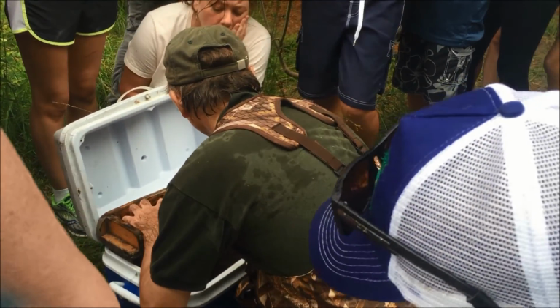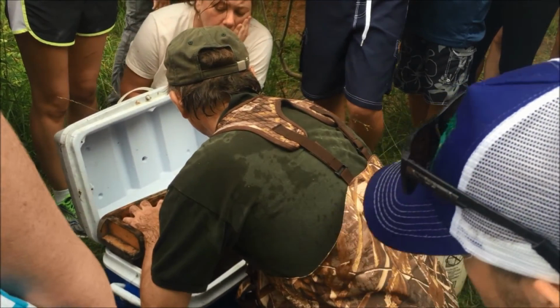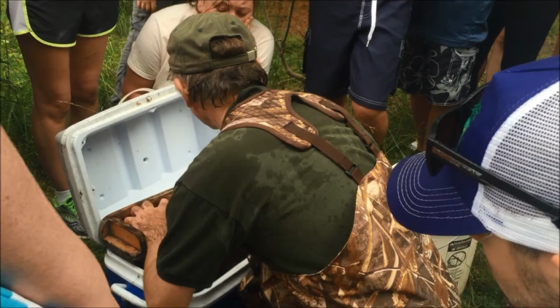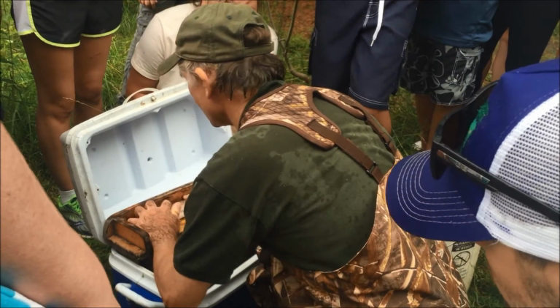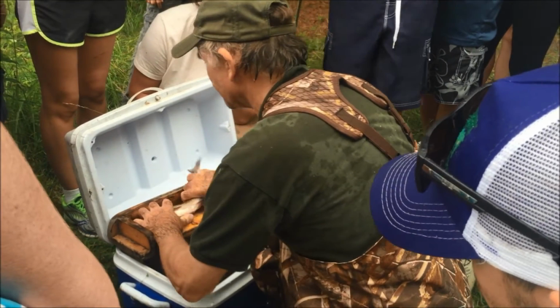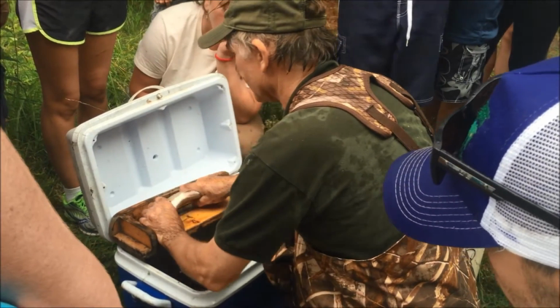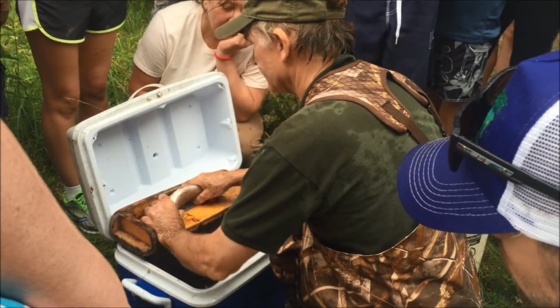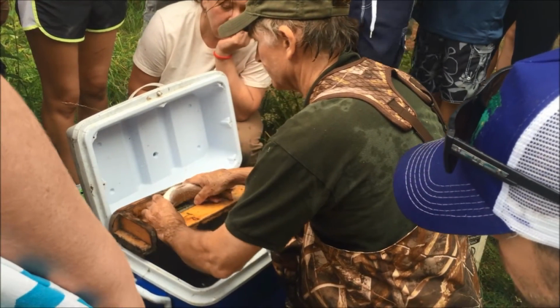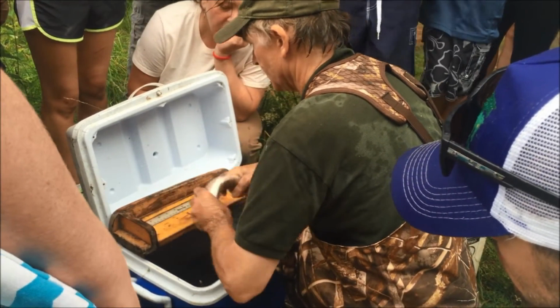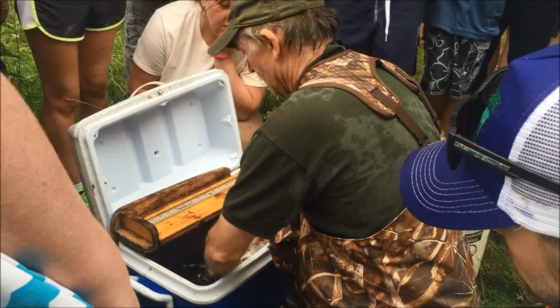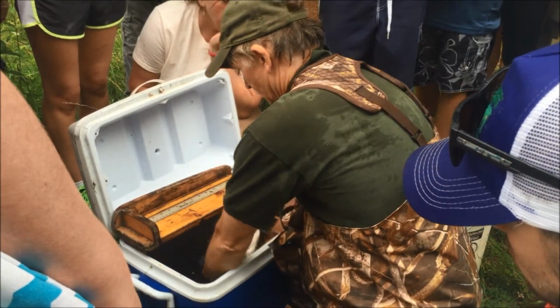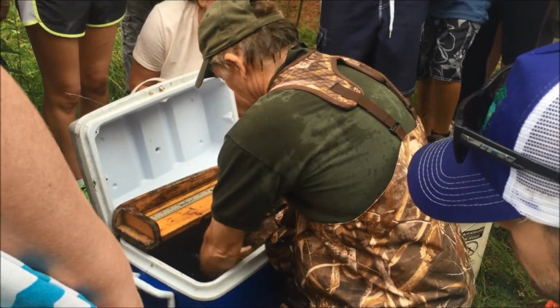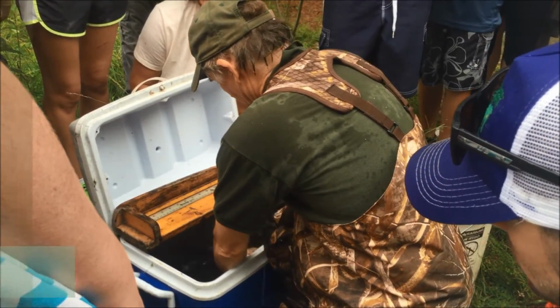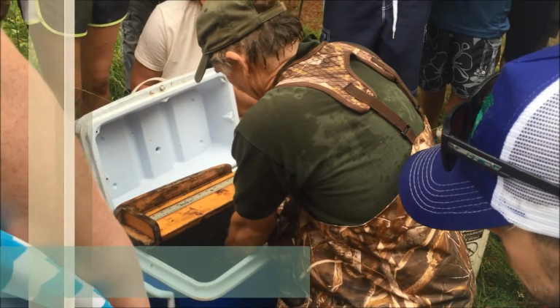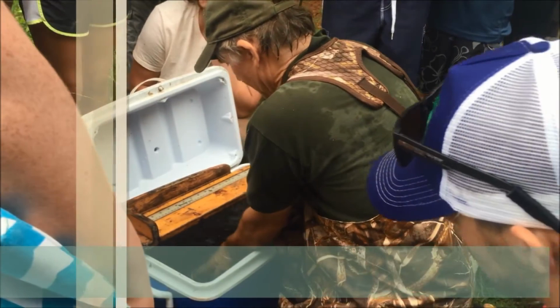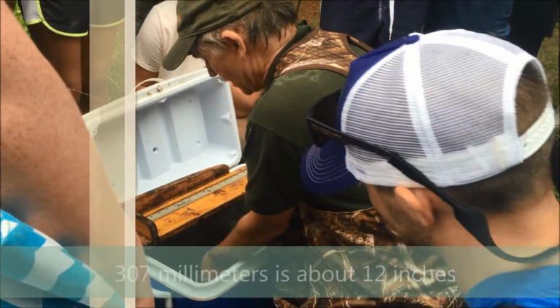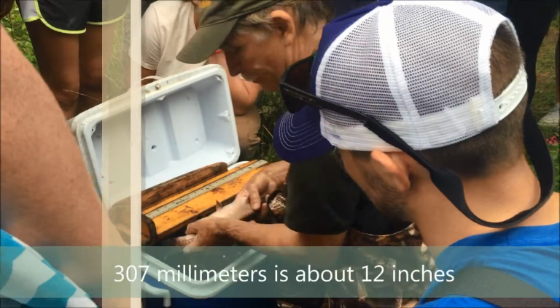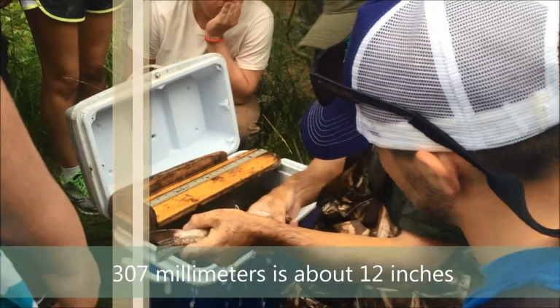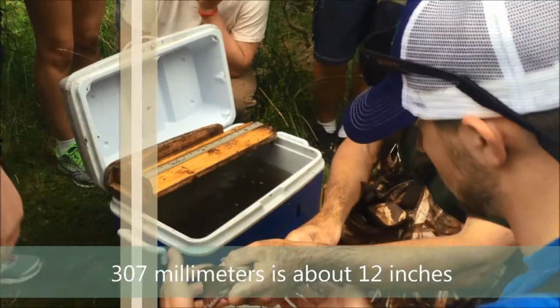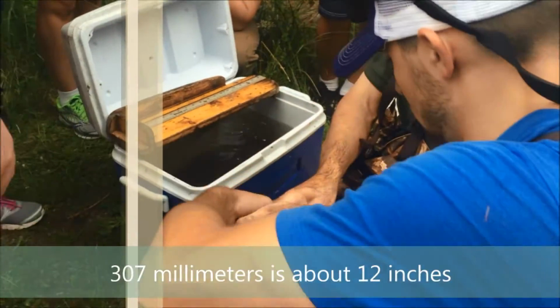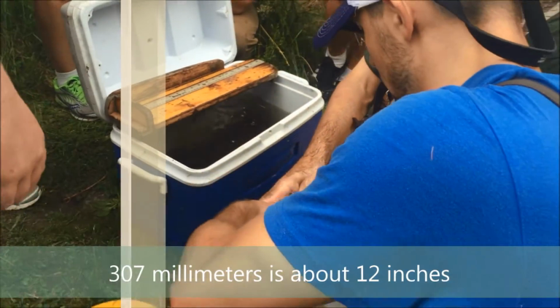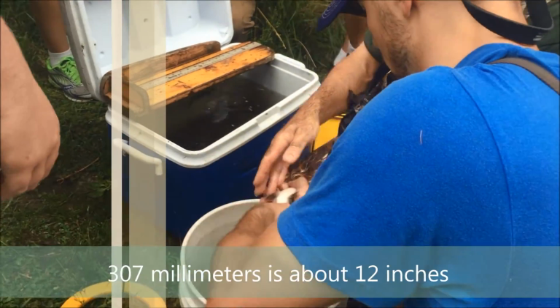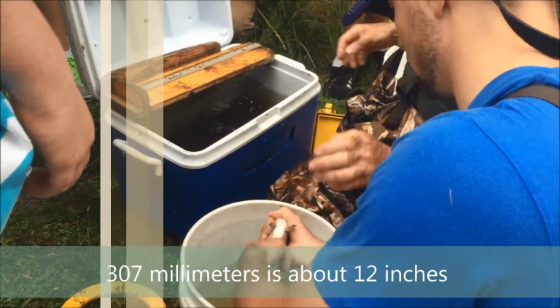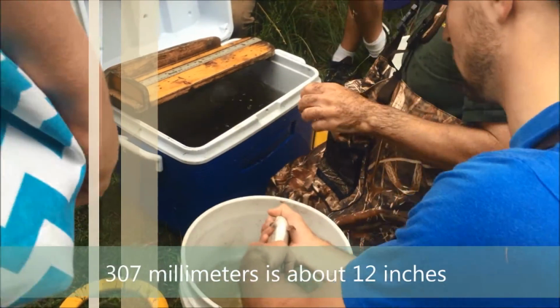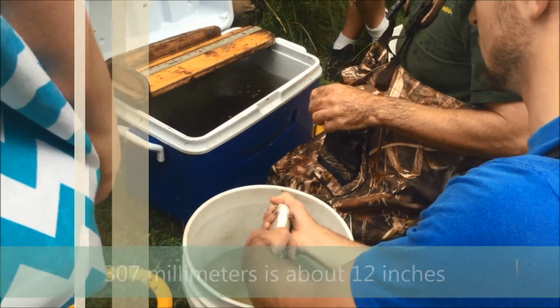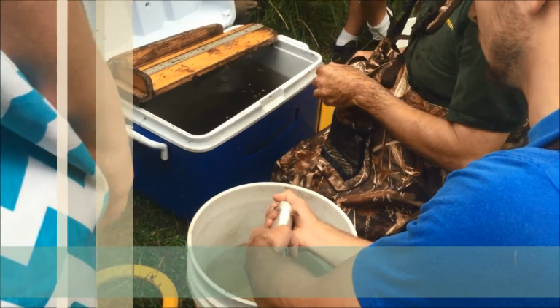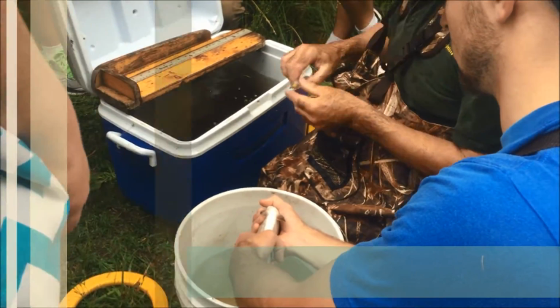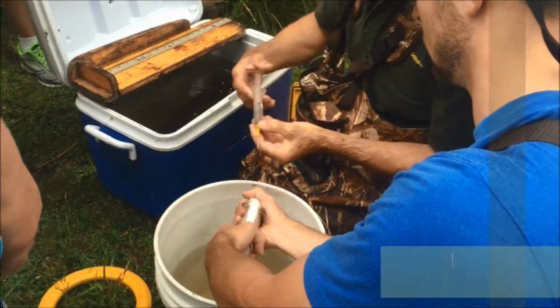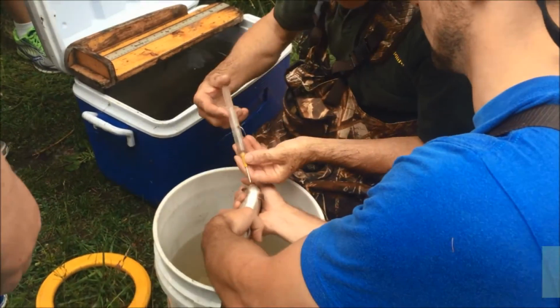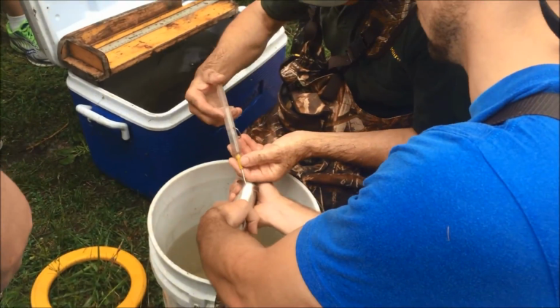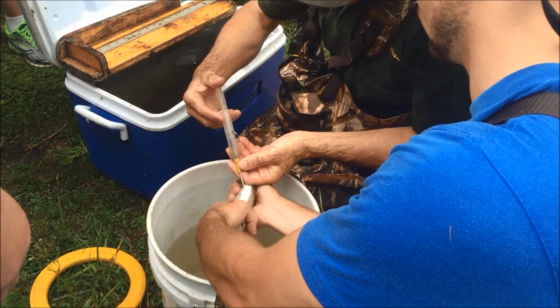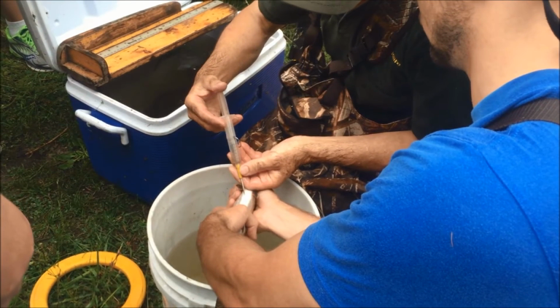So this one's at 307 grams. I'm going to hand it over to Sam. And I basically take it, I make a little hole to insert the PIT tag.